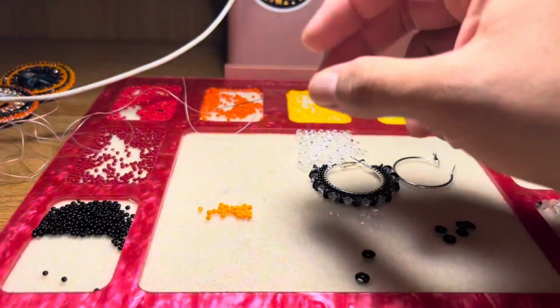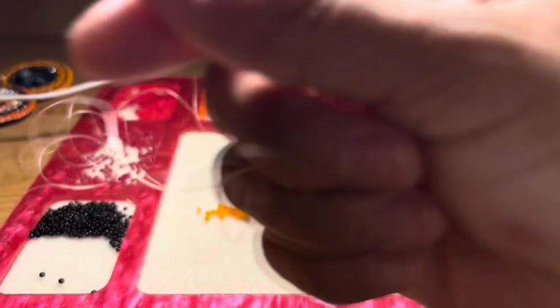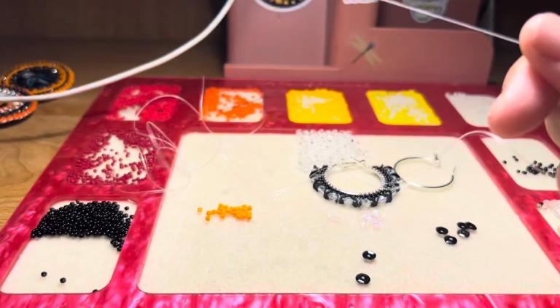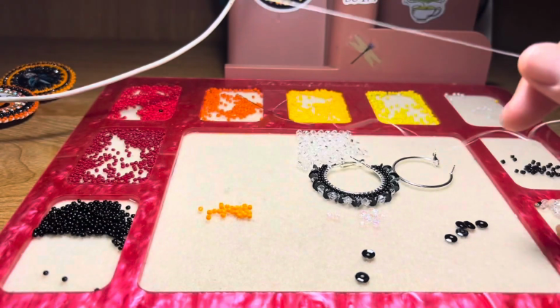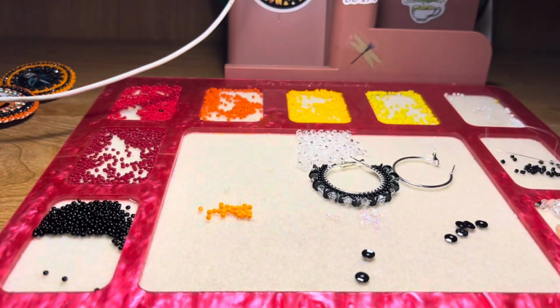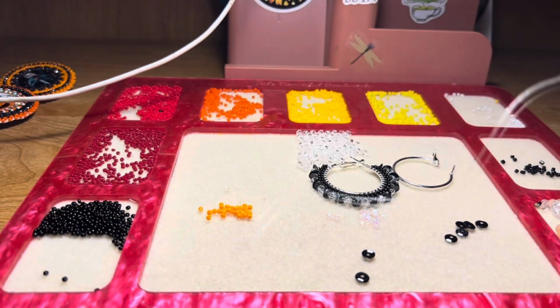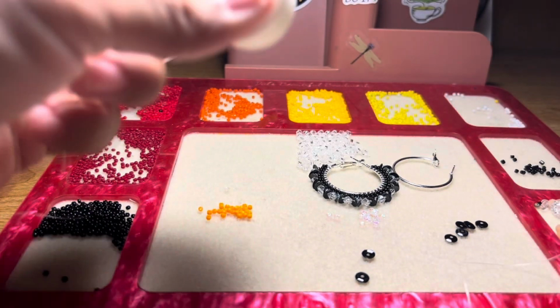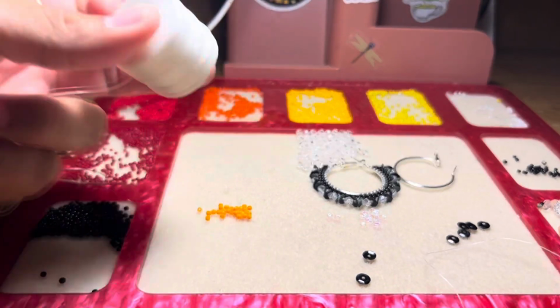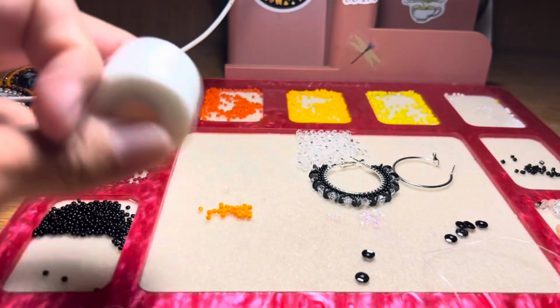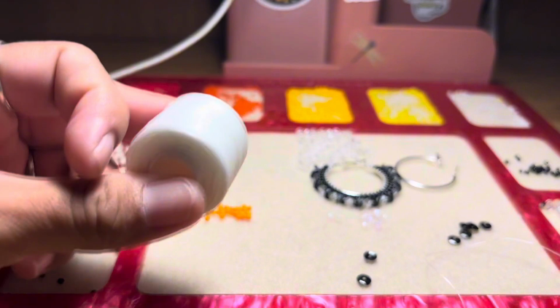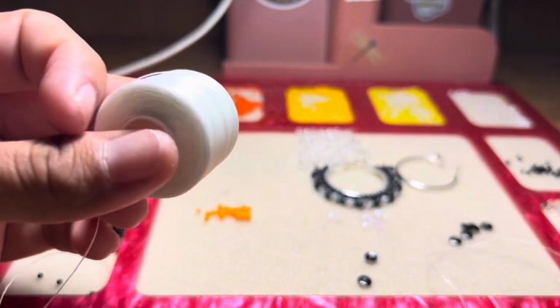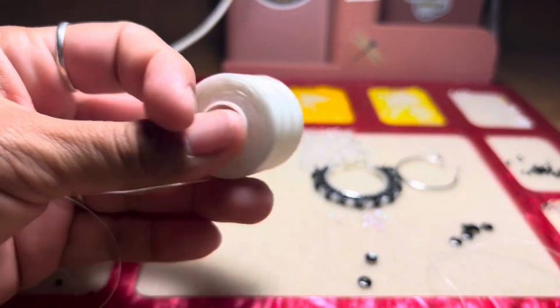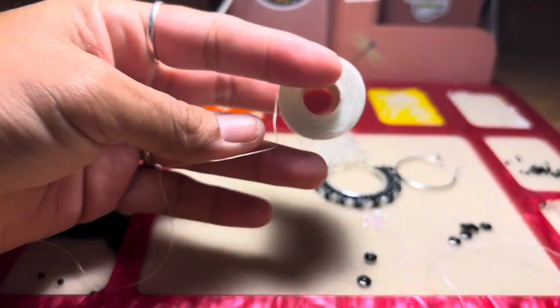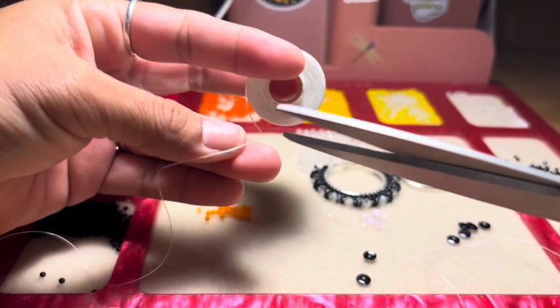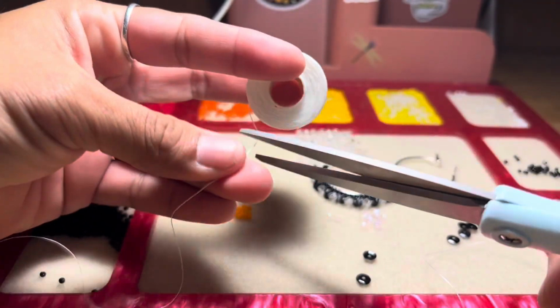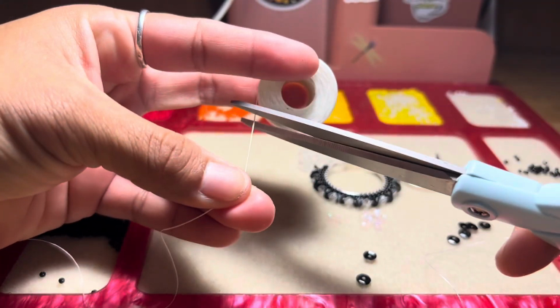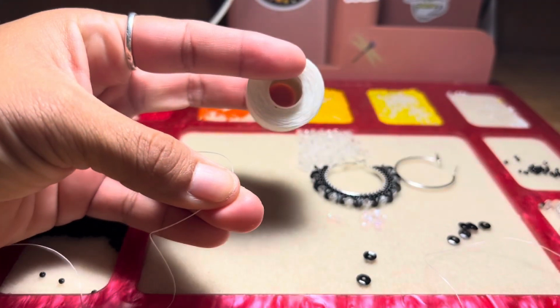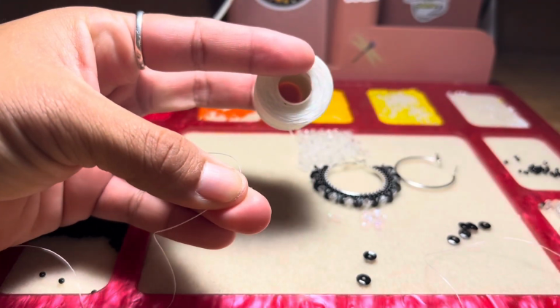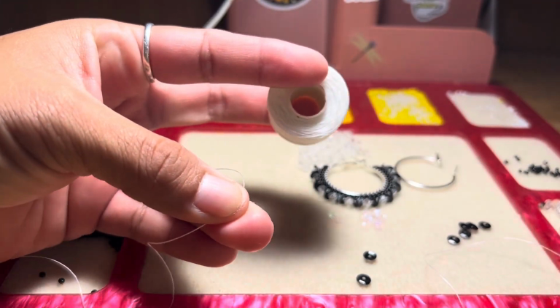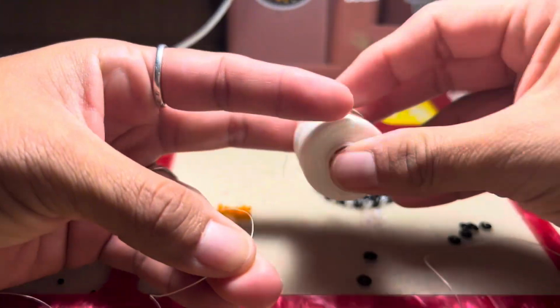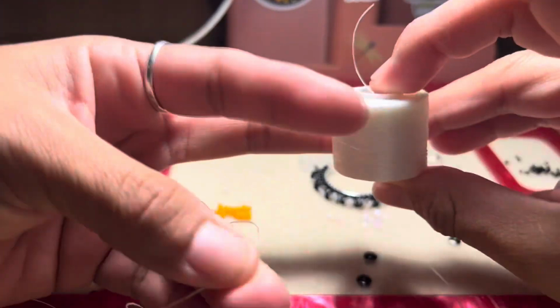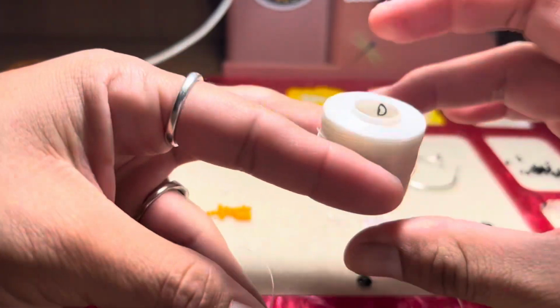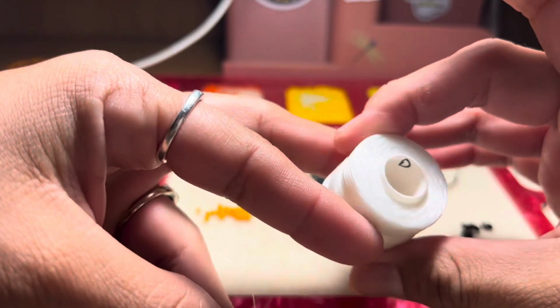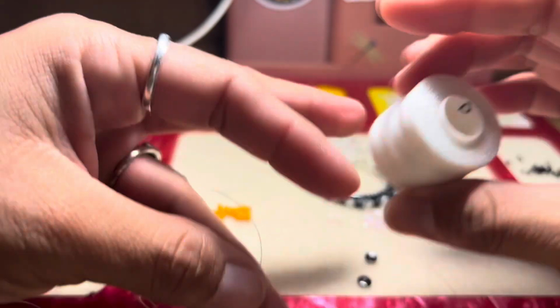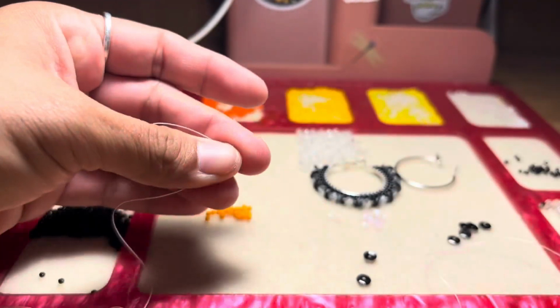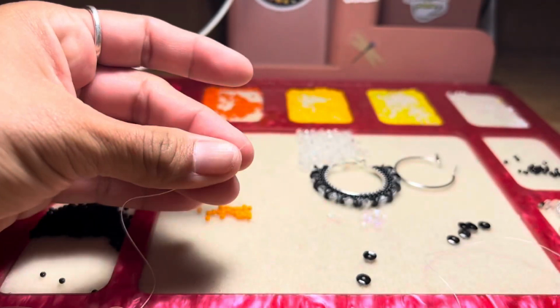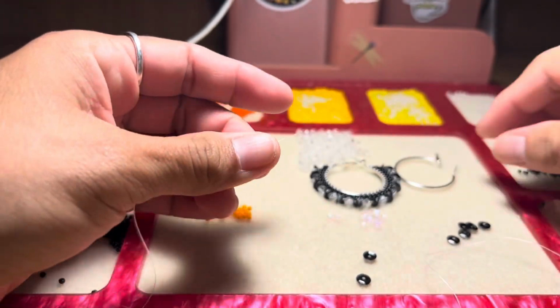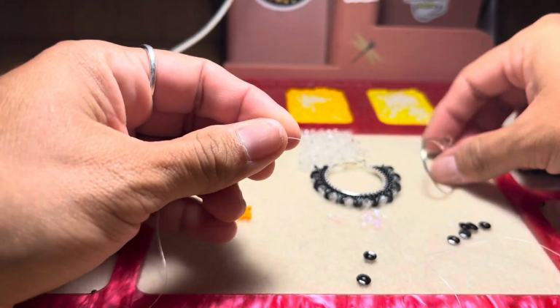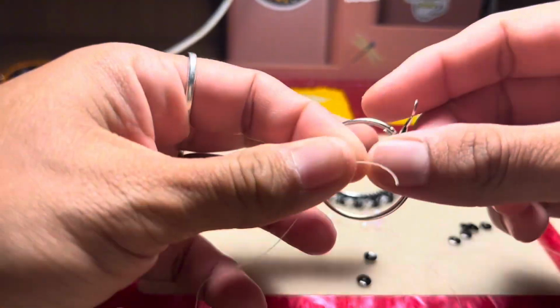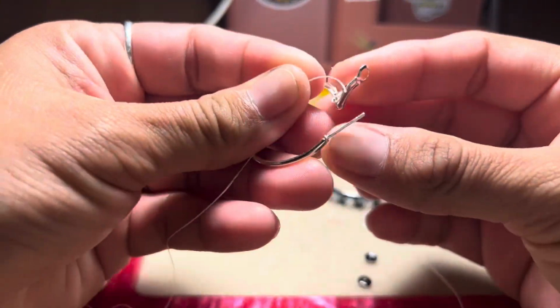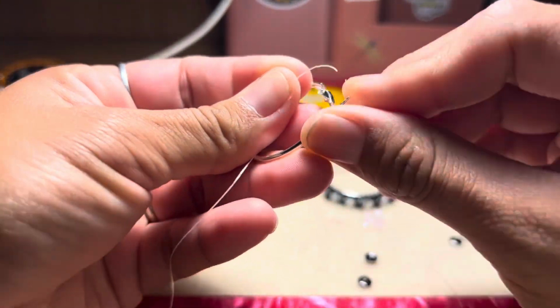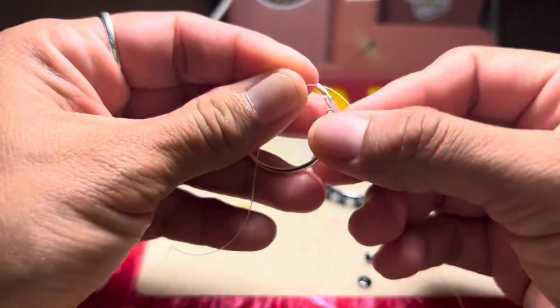So I do have my wire threaded already. As you guys know, I use size D thread and a size 10 beading needle.